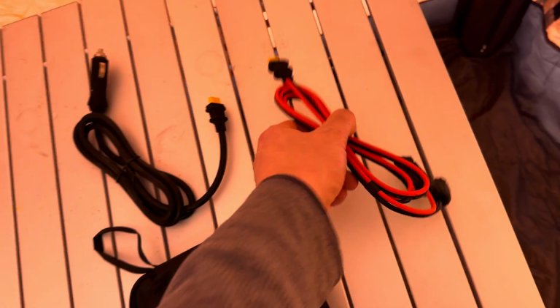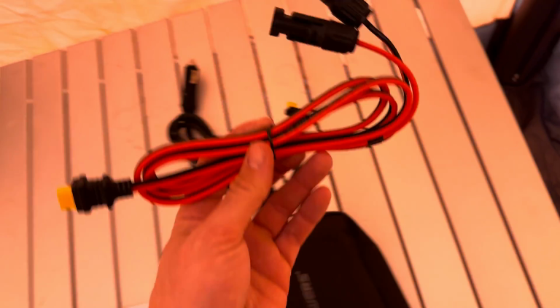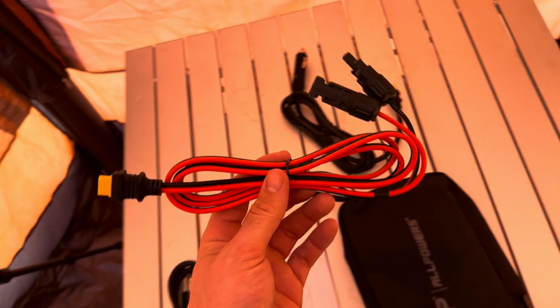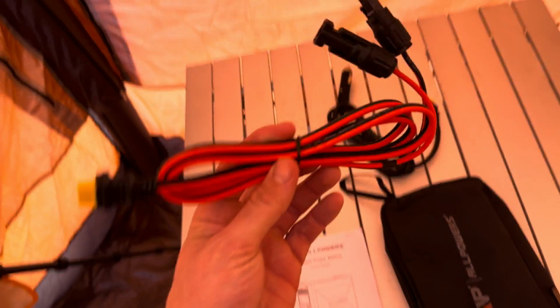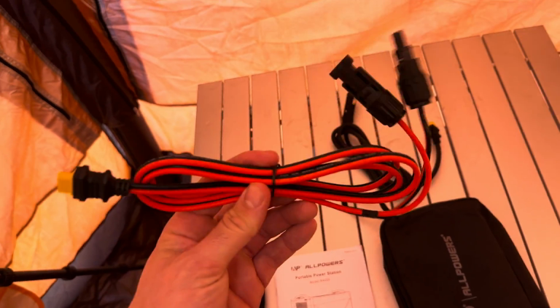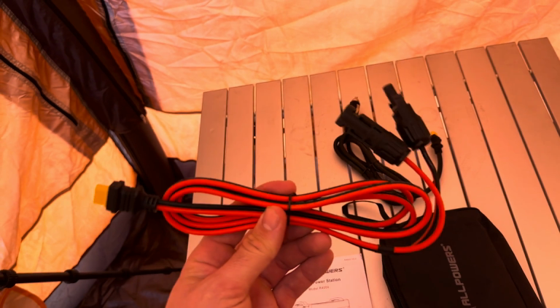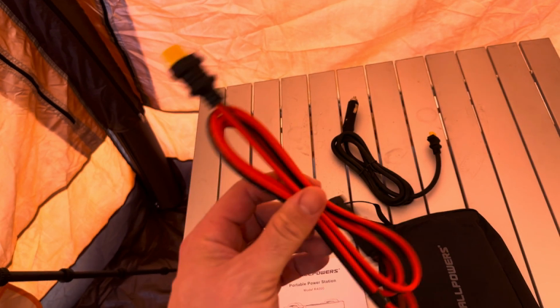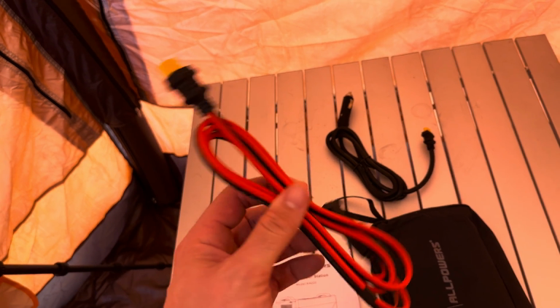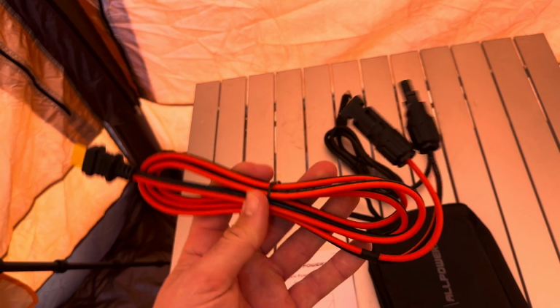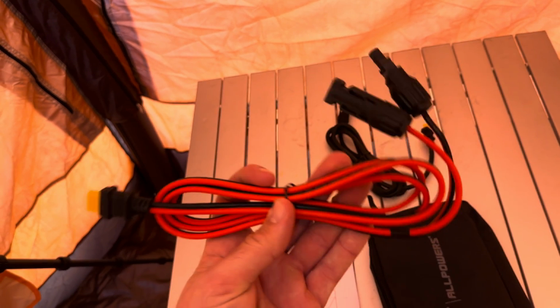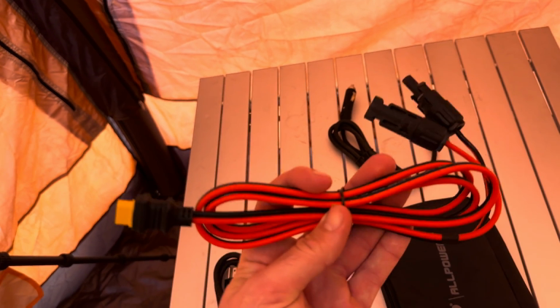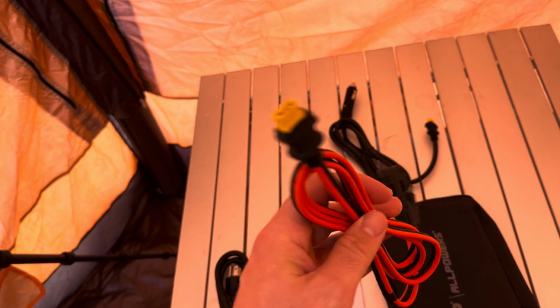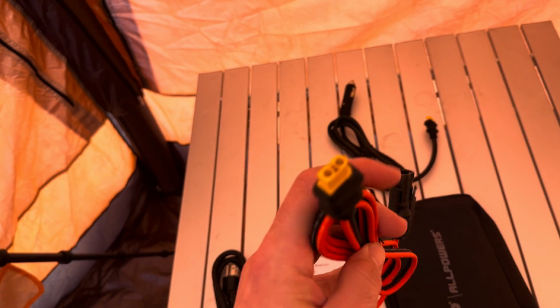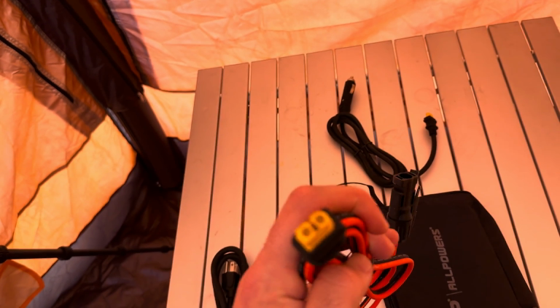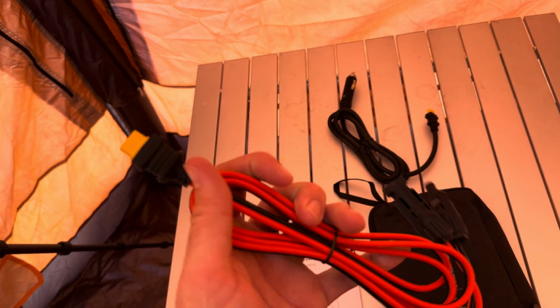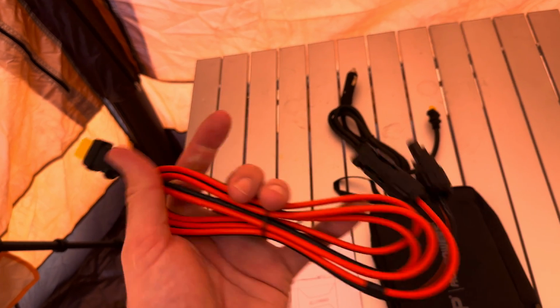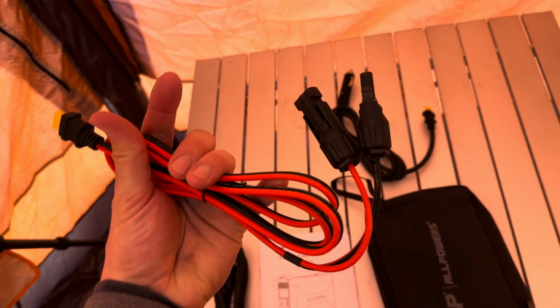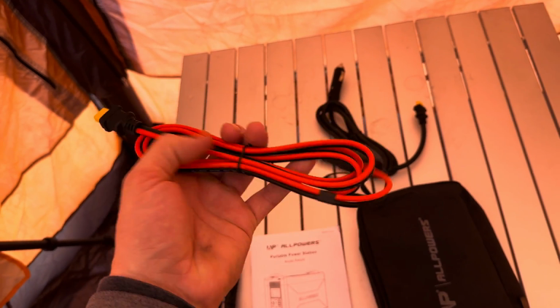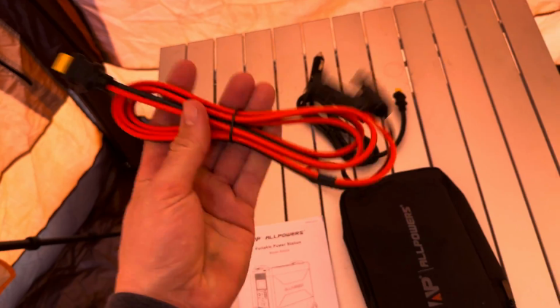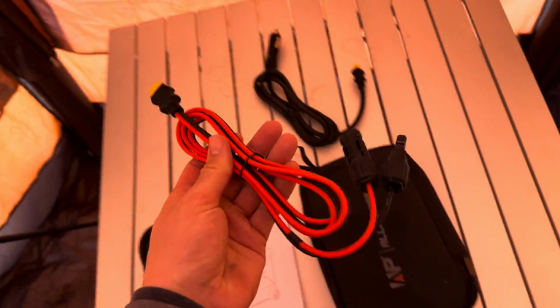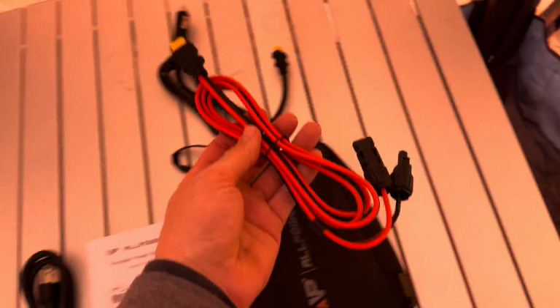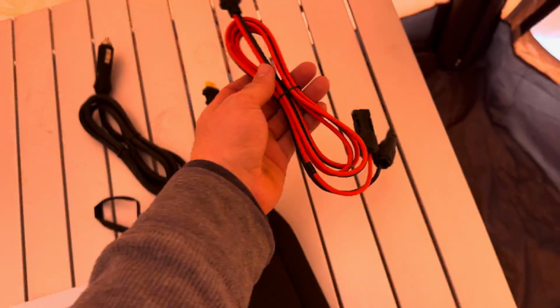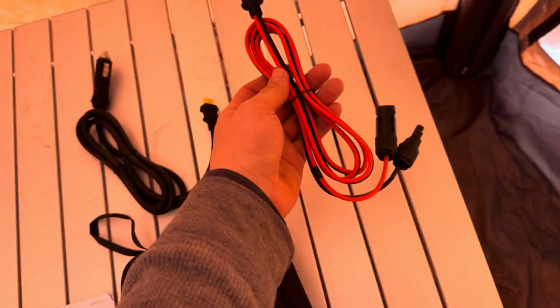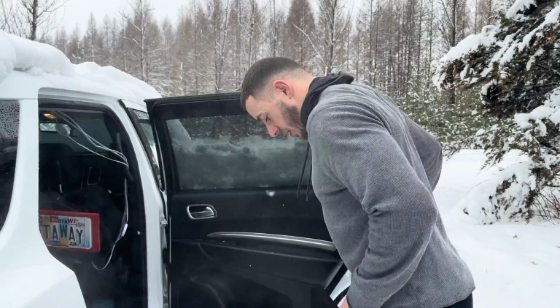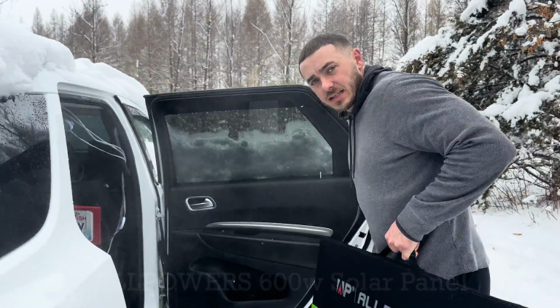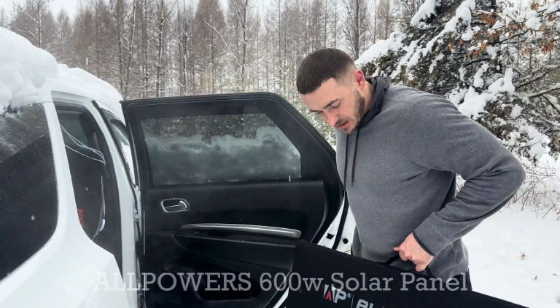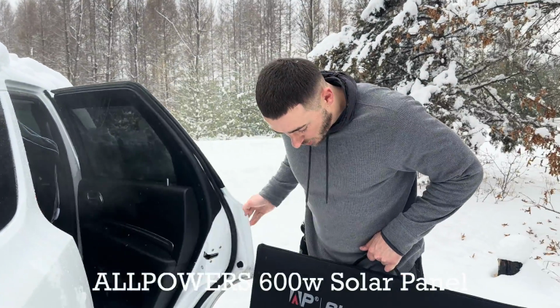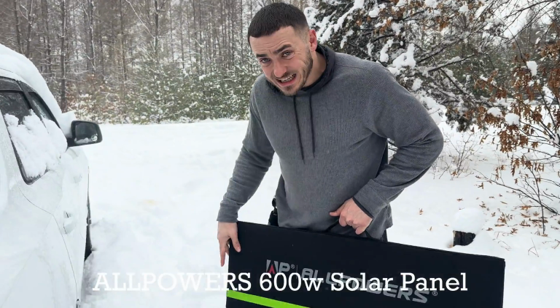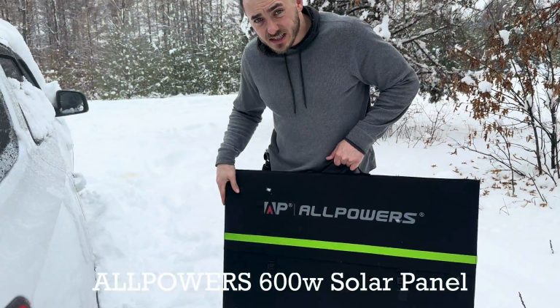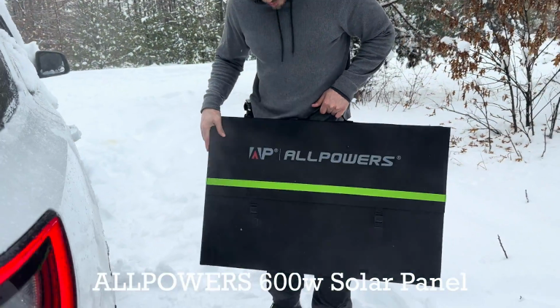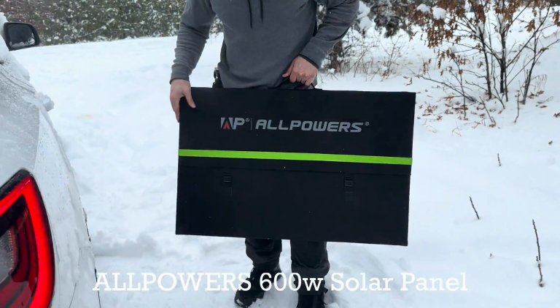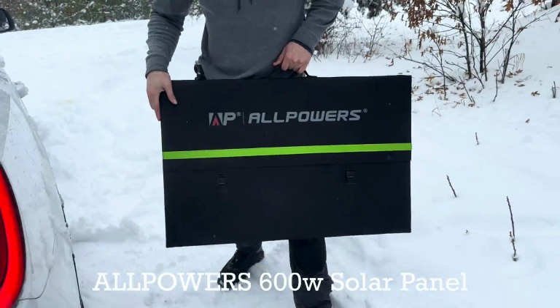If you get one of their solar panels it will come with the right connector, but if you have your own solar panel, just make sure you have an XT60 to MC4 adapter so you can connect it to this system.